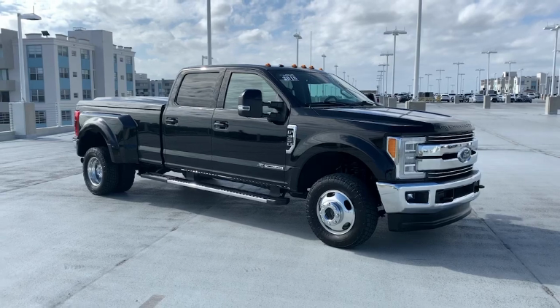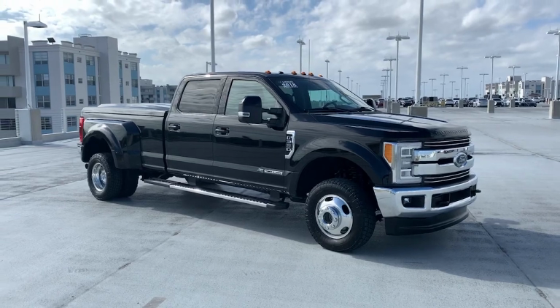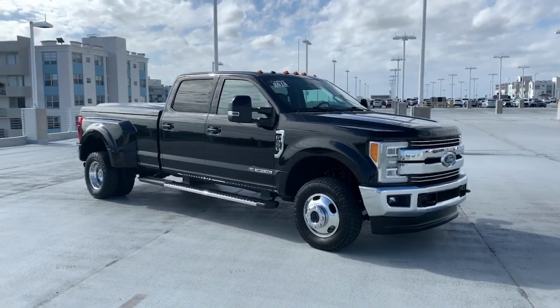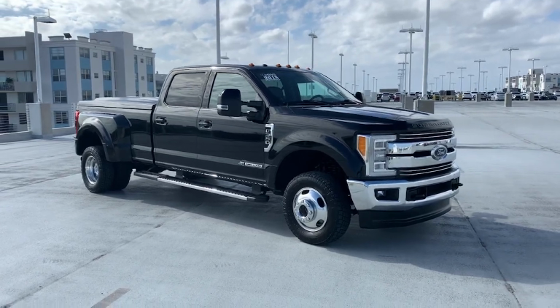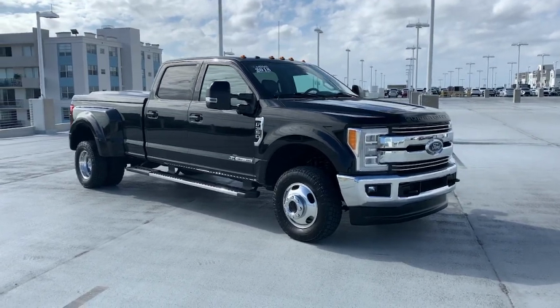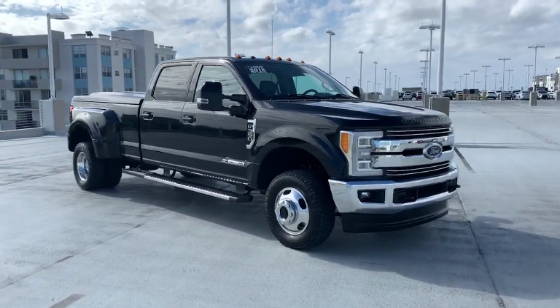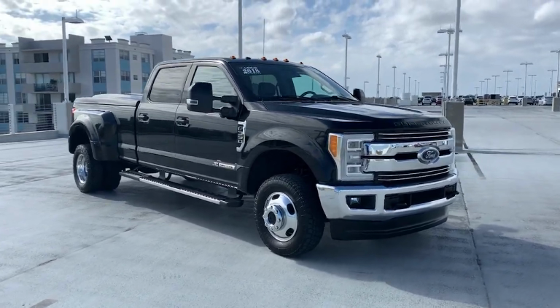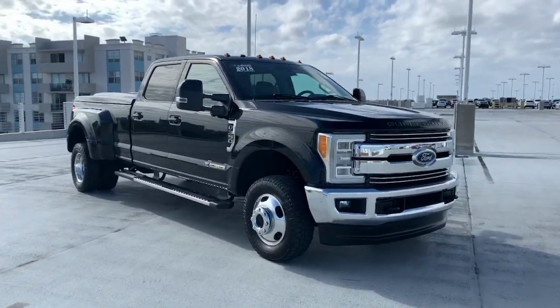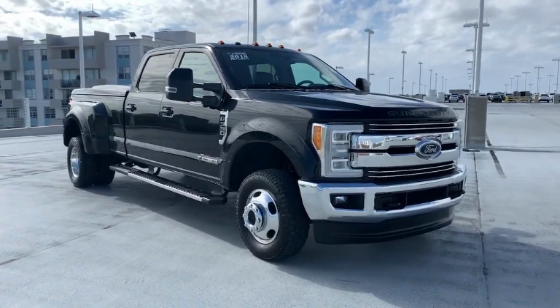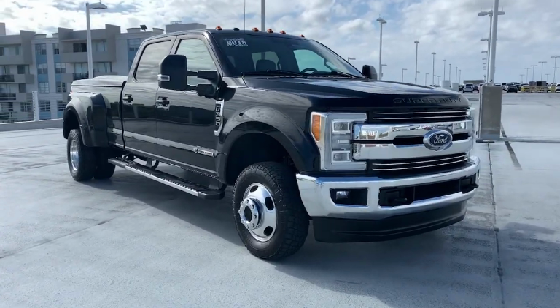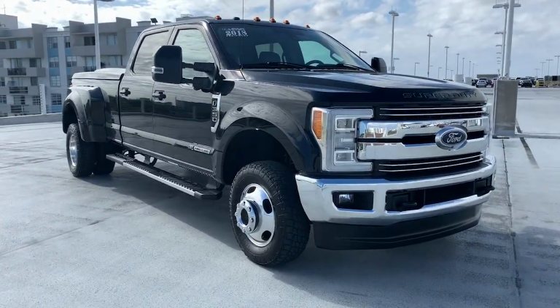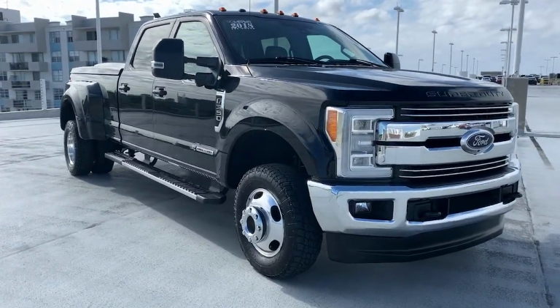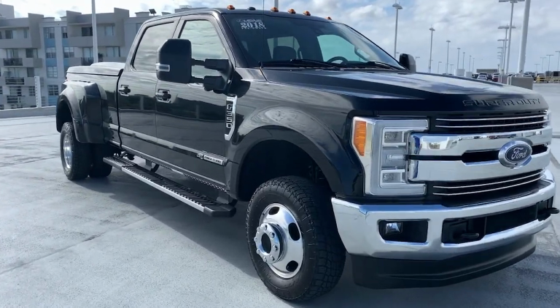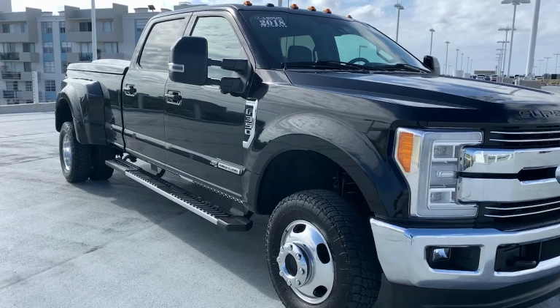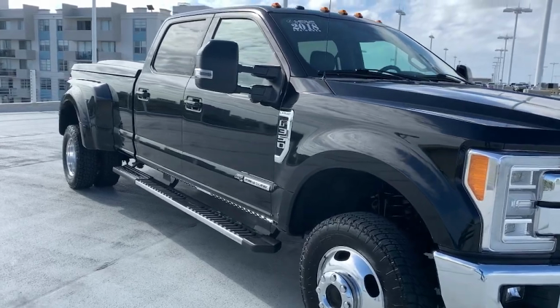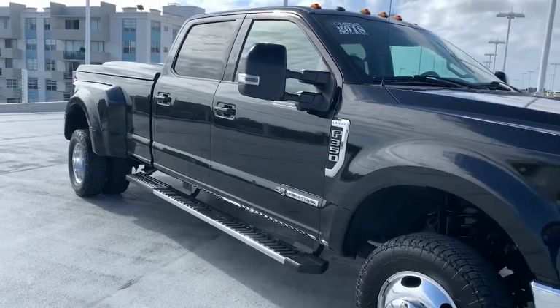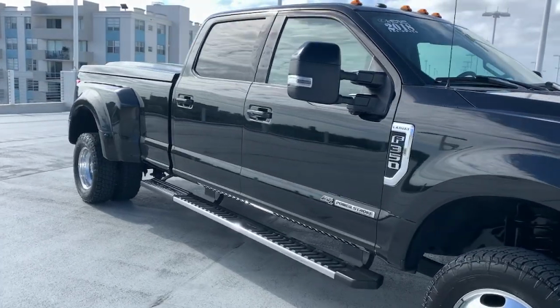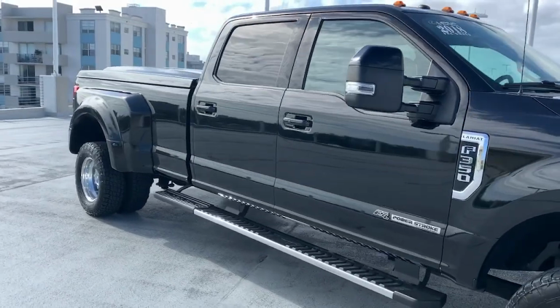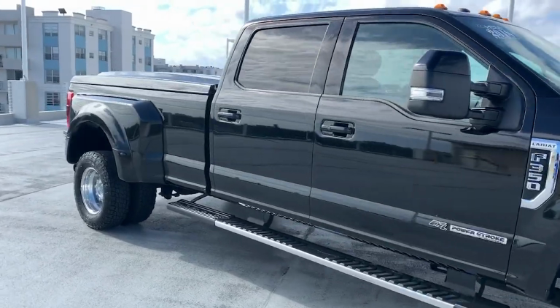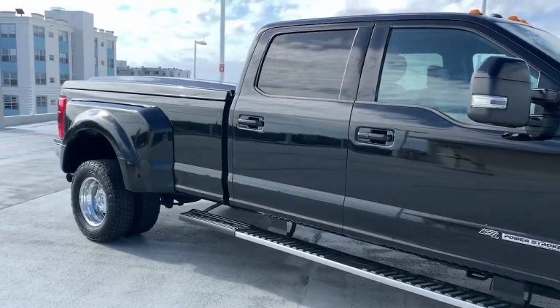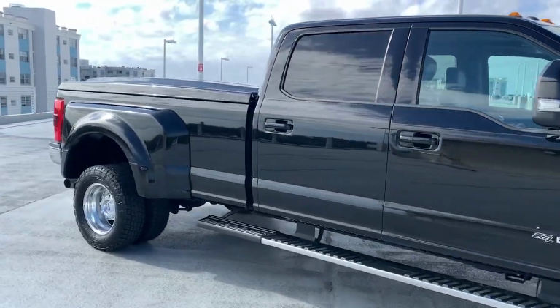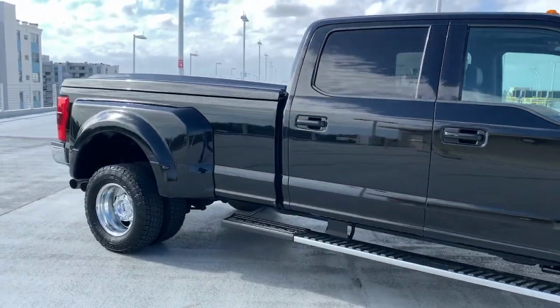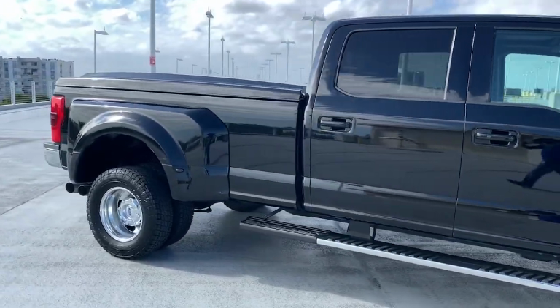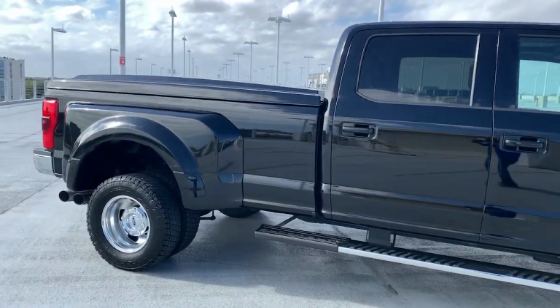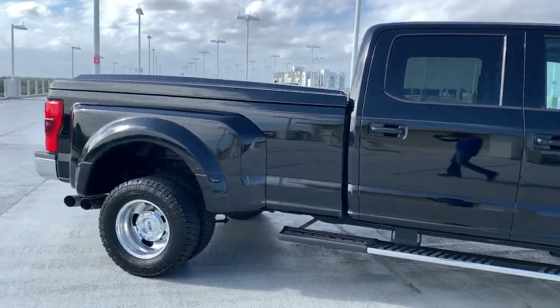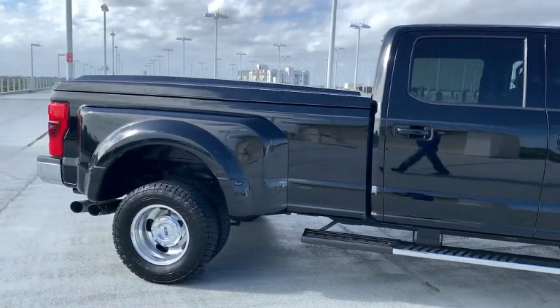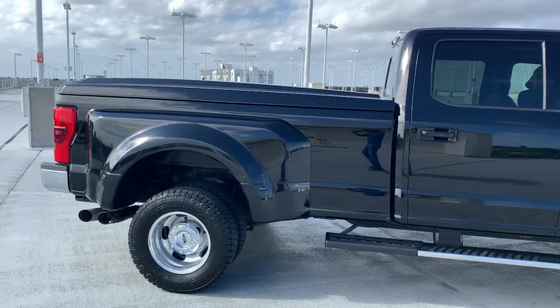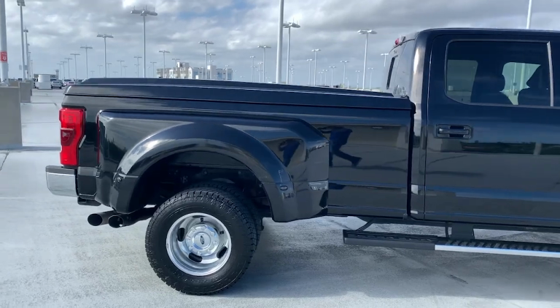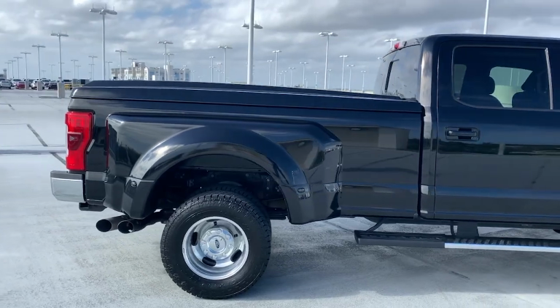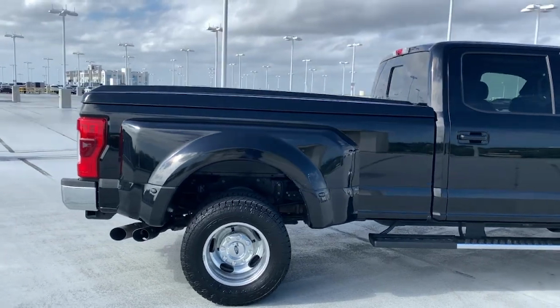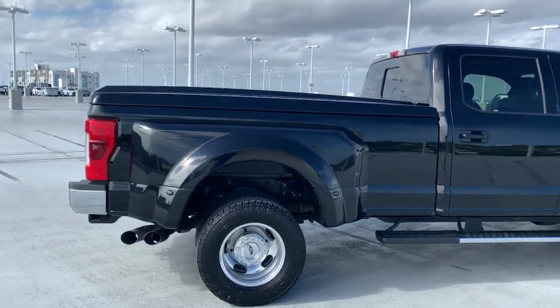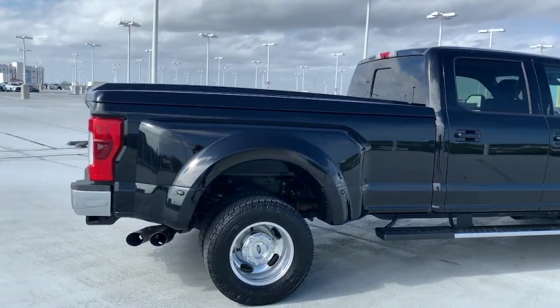You're gonna love the 2018 Ford Super Duty. With less than 60,000 miles on the odometer, this vehicle provides excellent value. Get the full-size pickup you can count on.